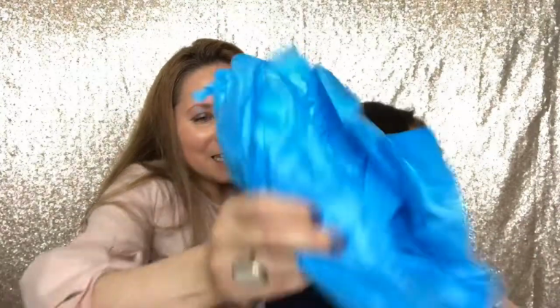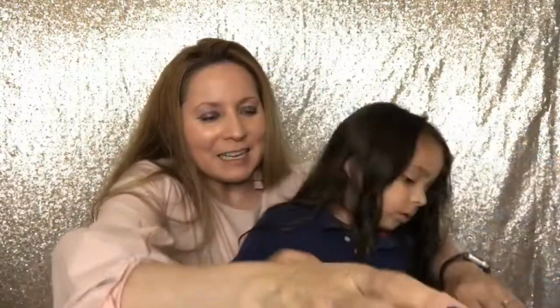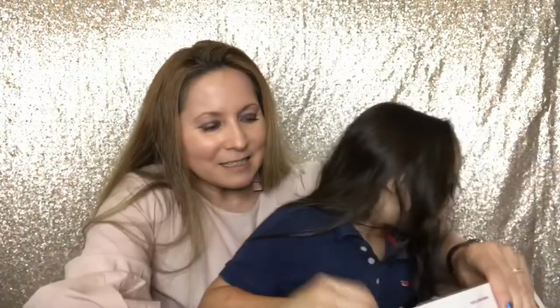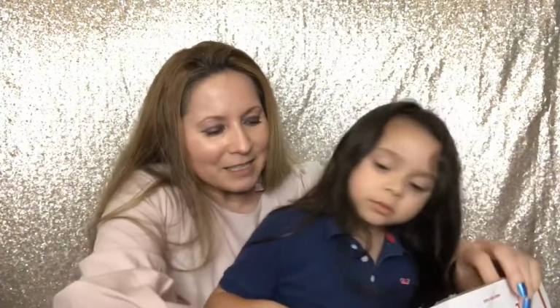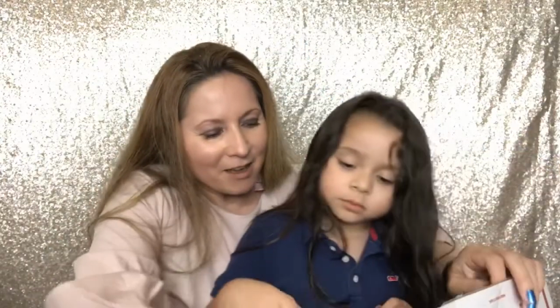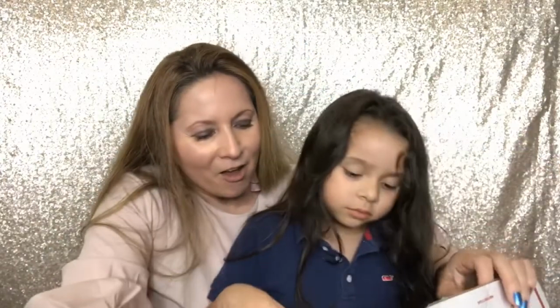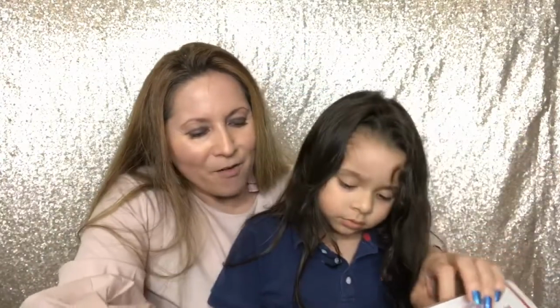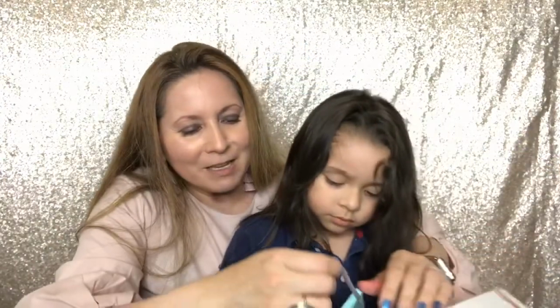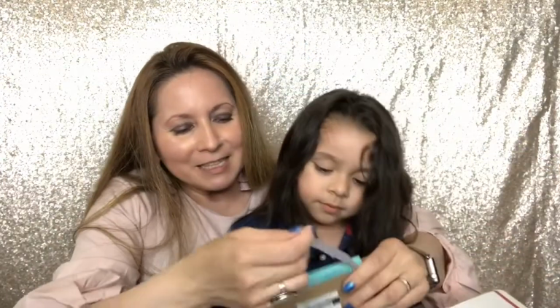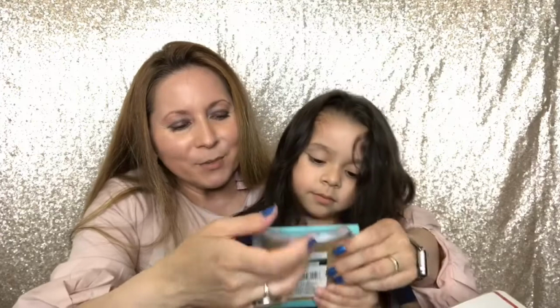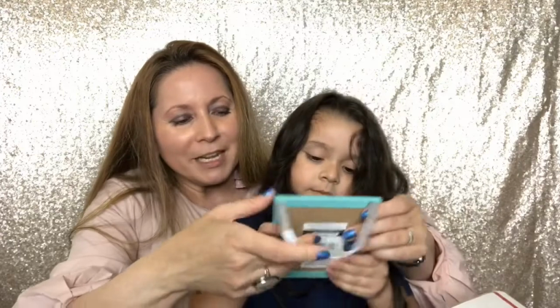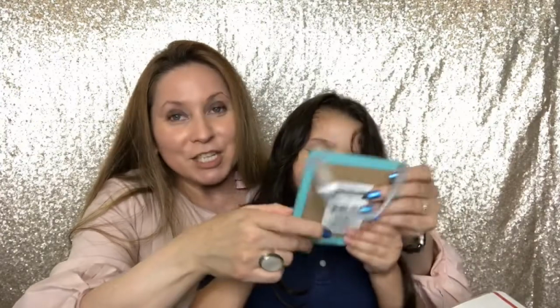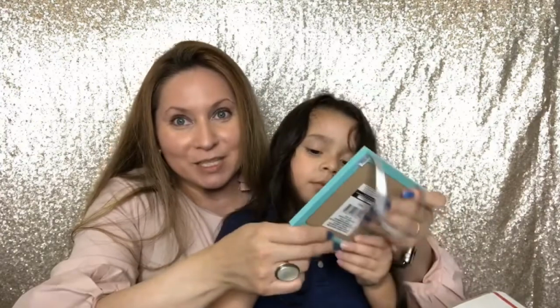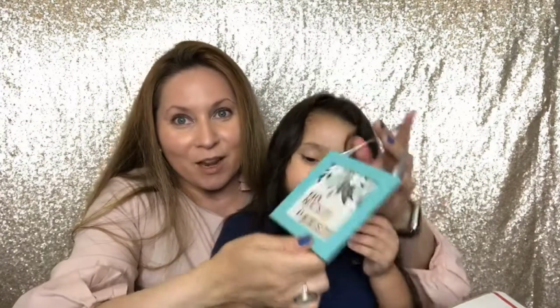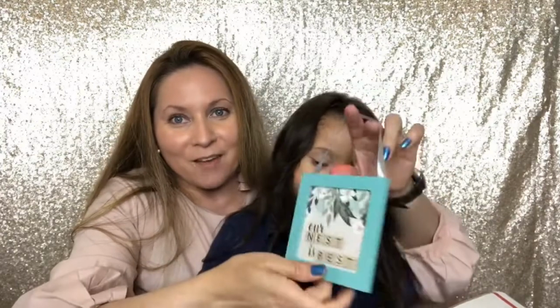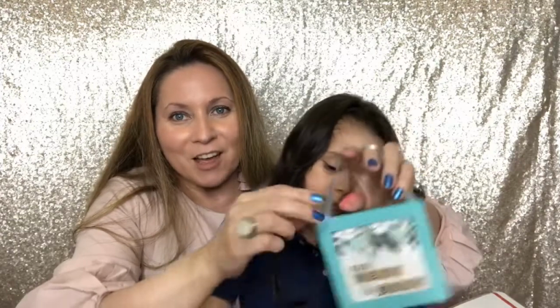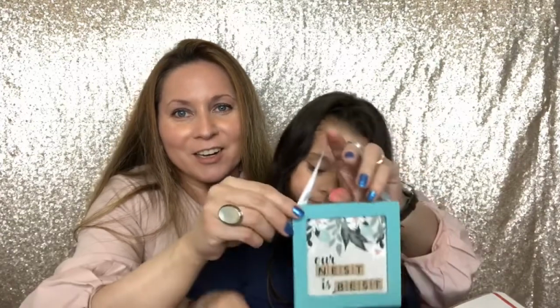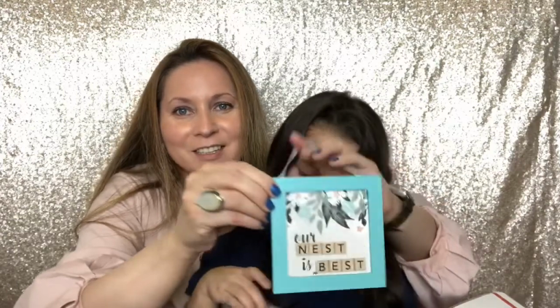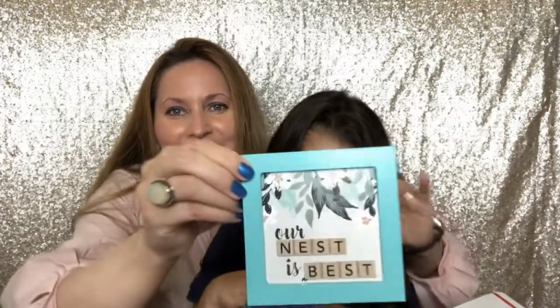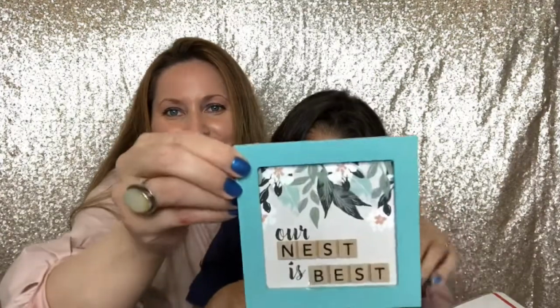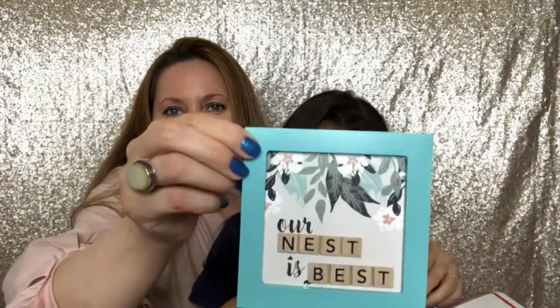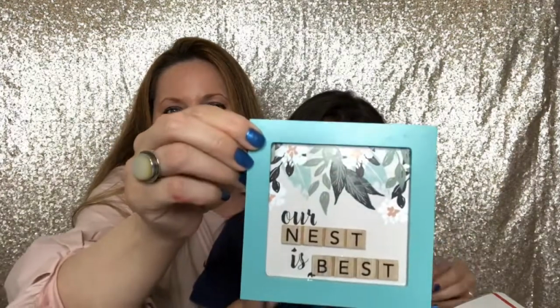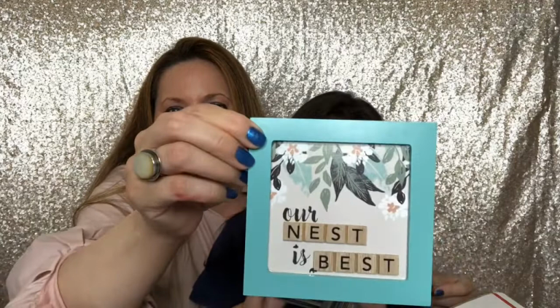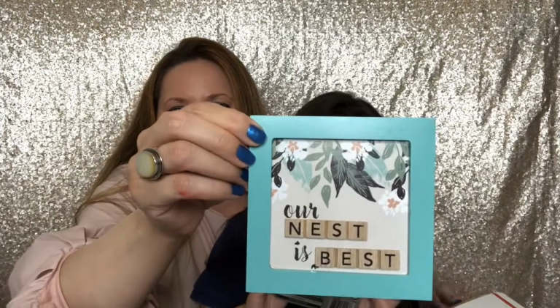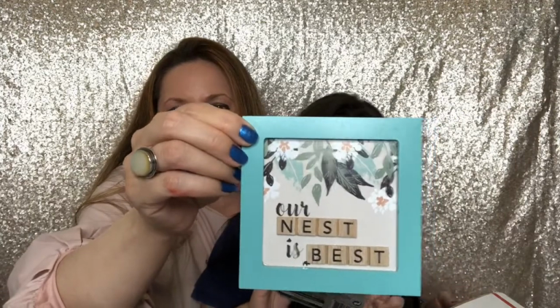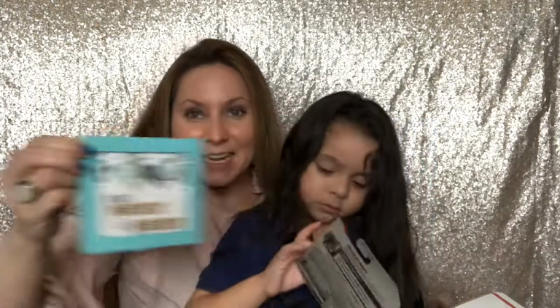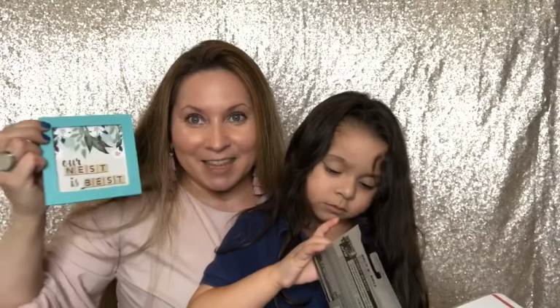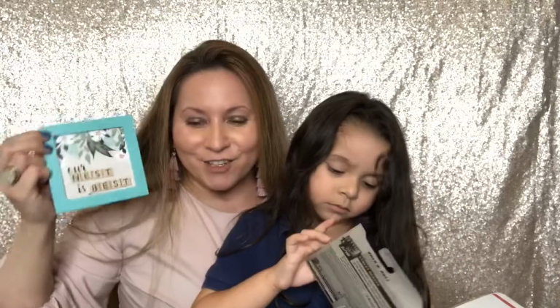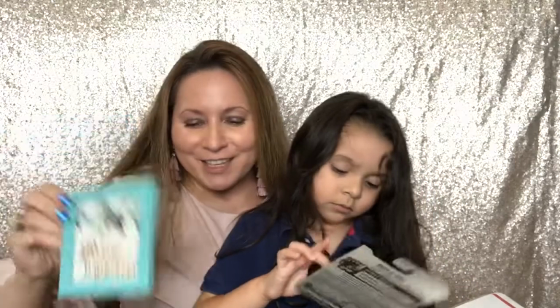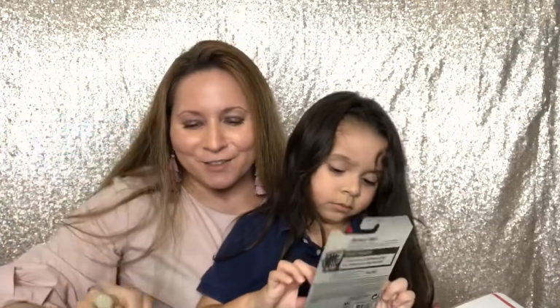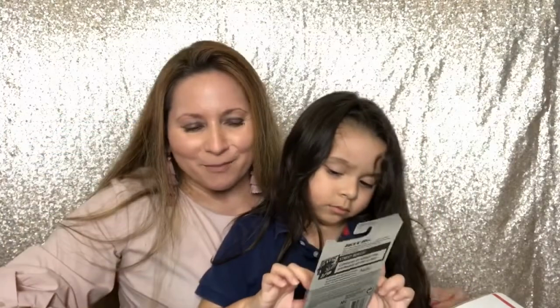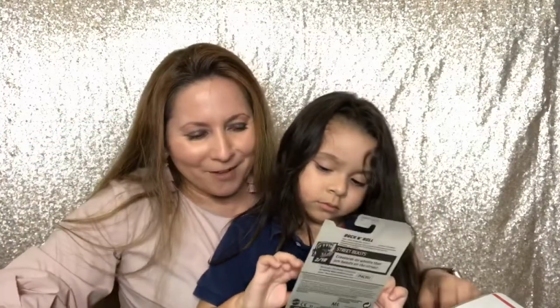And look at this — it's so pretty. She knows that I love this color. It says 'Our nest is best.' Thank you, Tony. That's adorable, I love it.